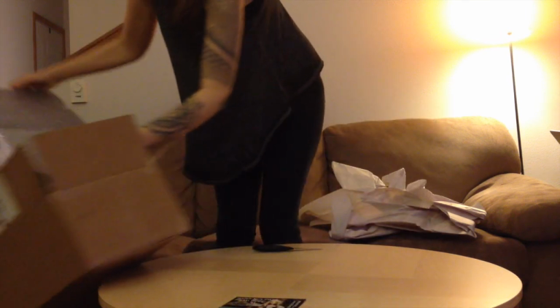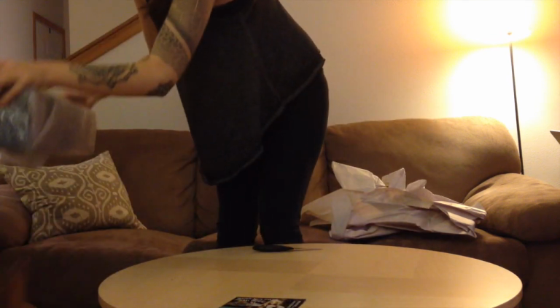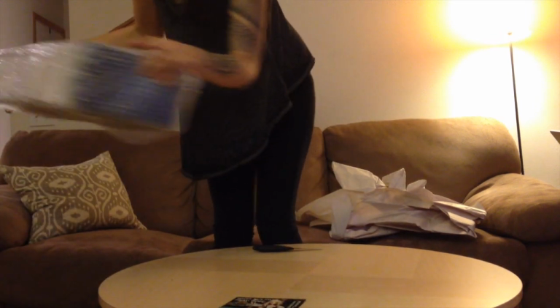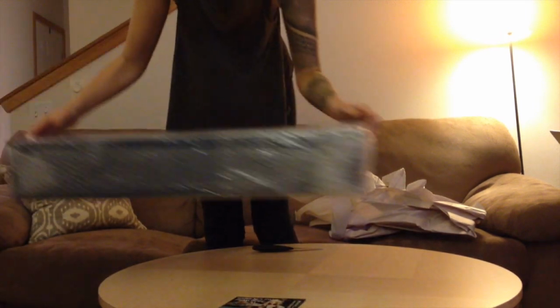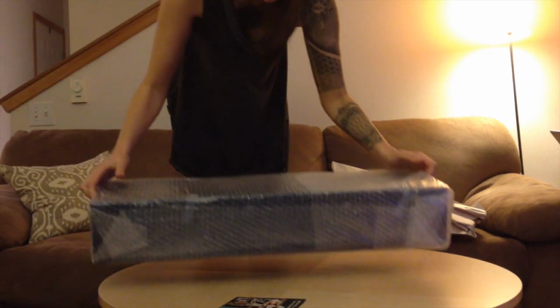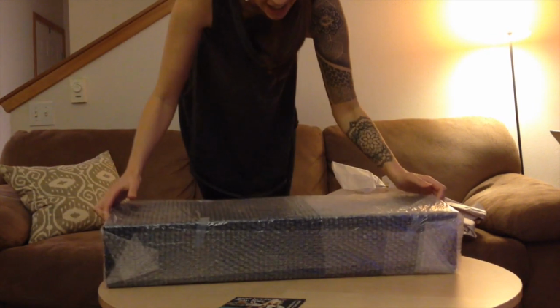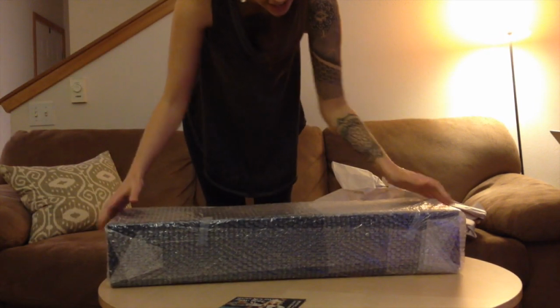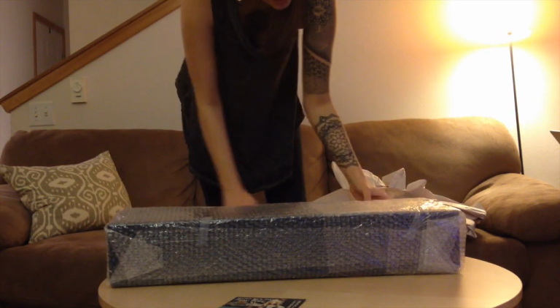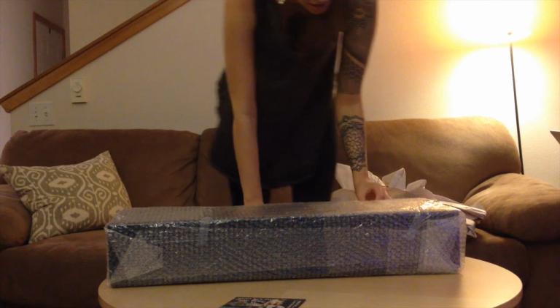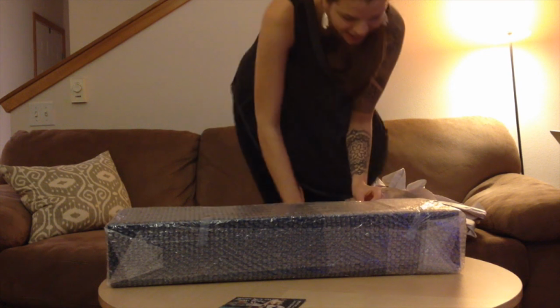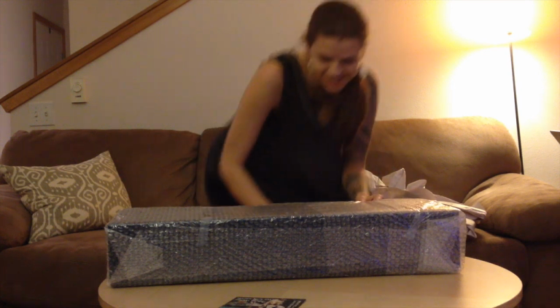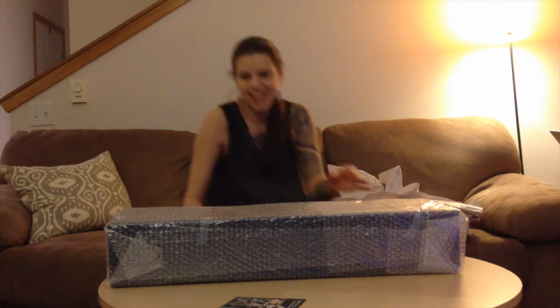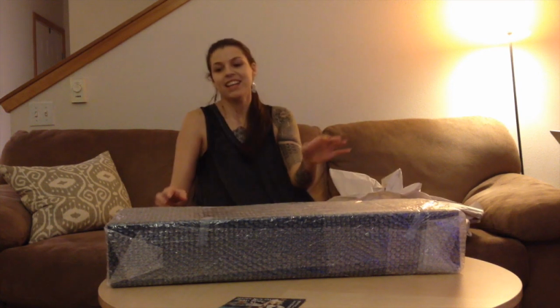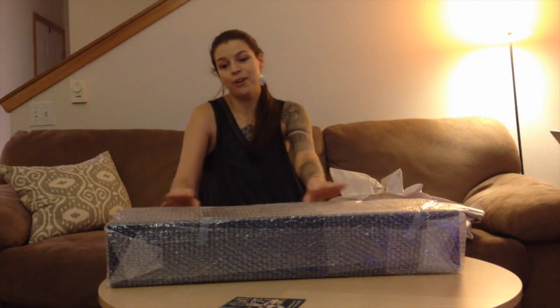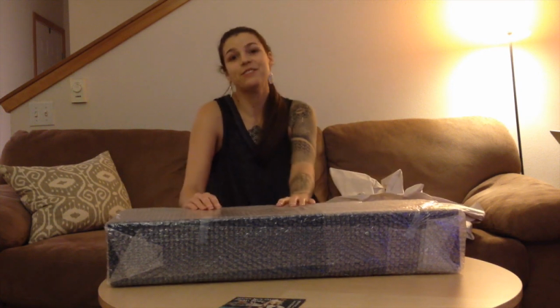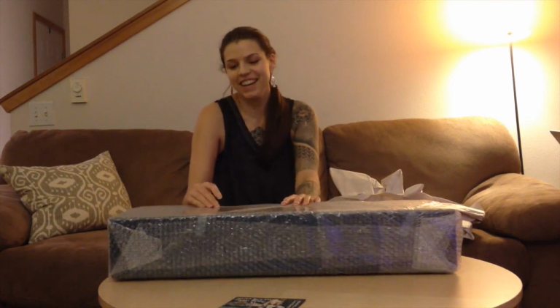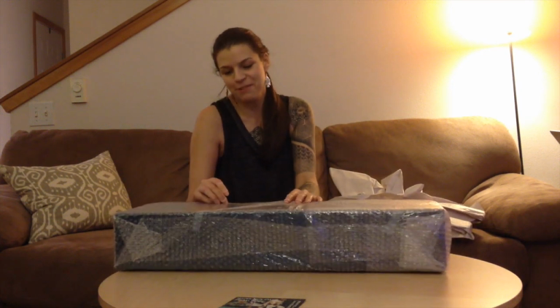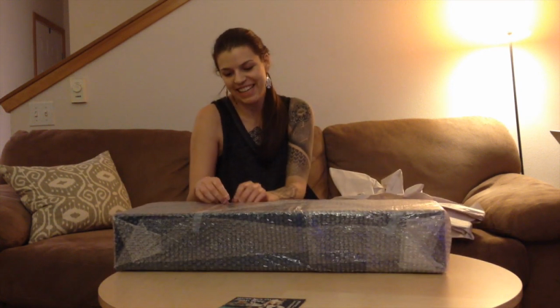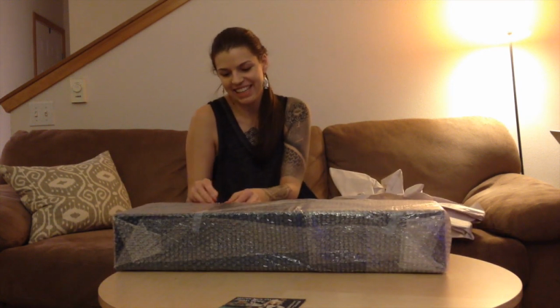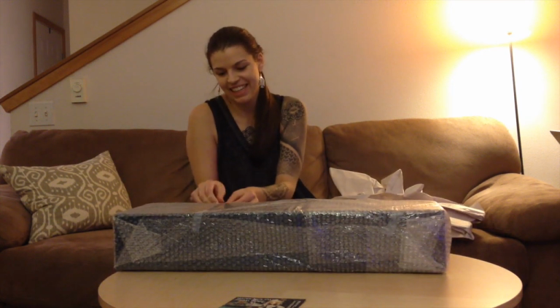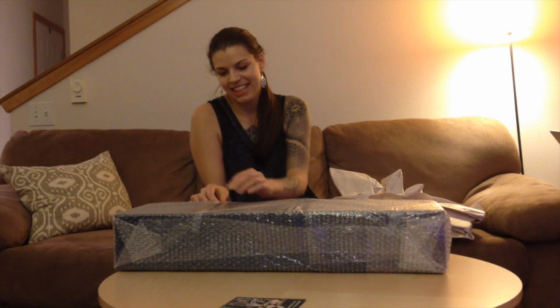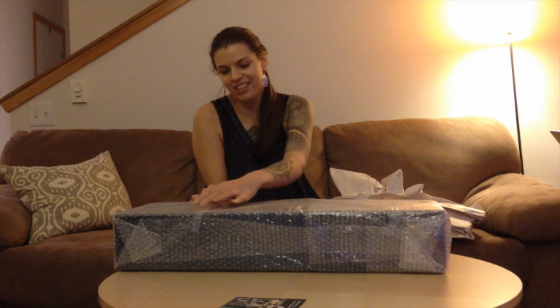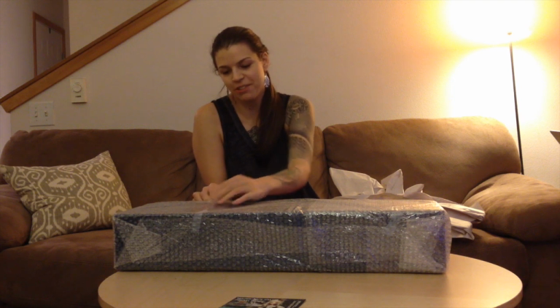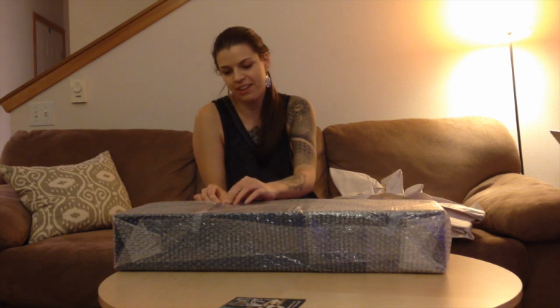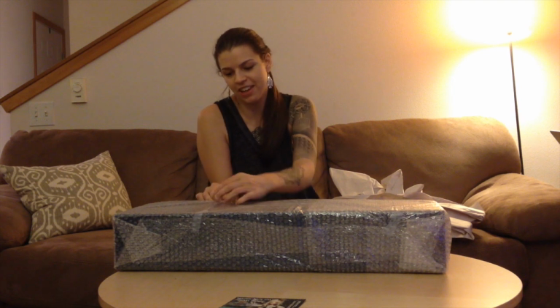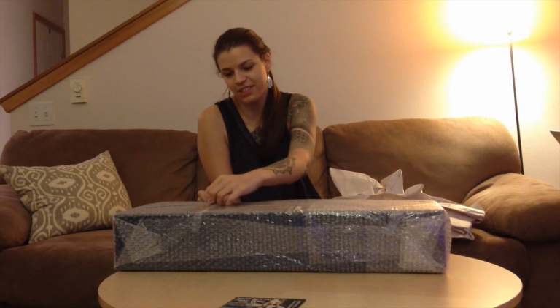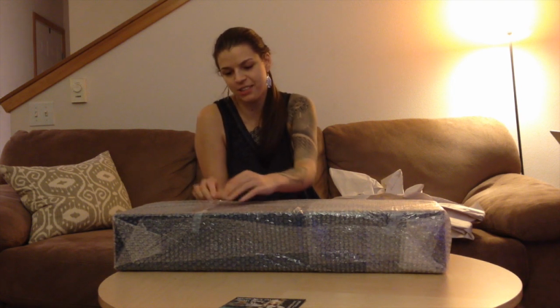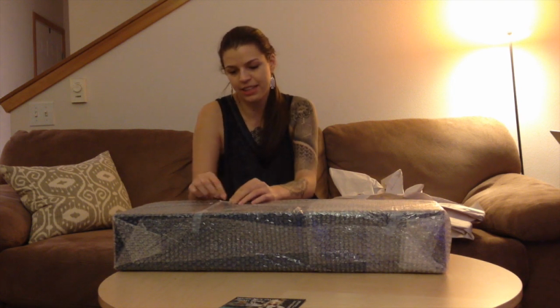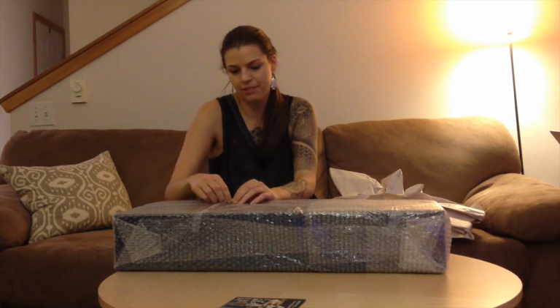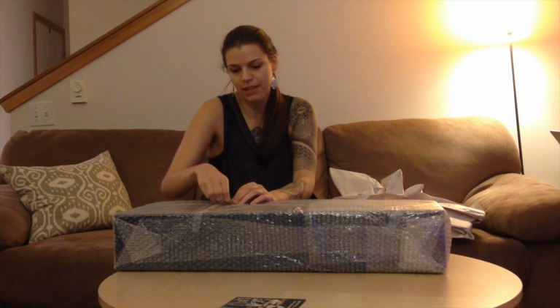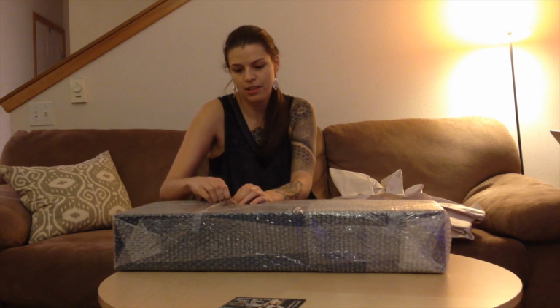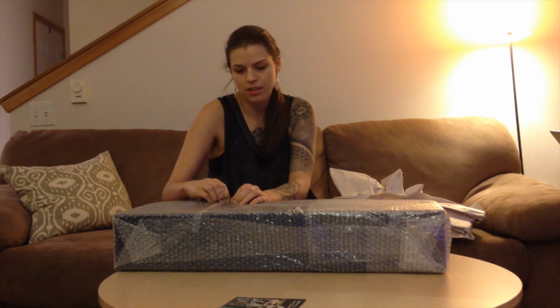This is my first SD size doll, so this is very exciting for me. This is also my first Fairyland doll, which is also really exciting for me.